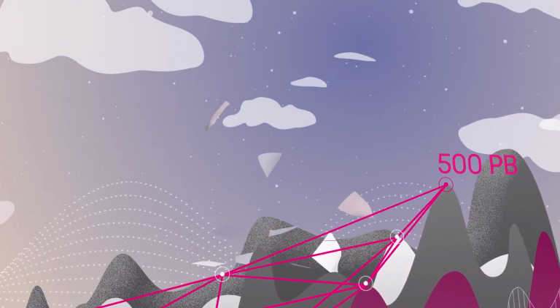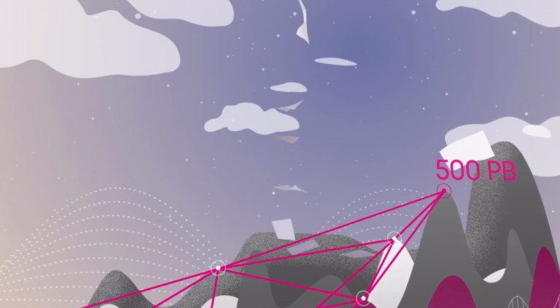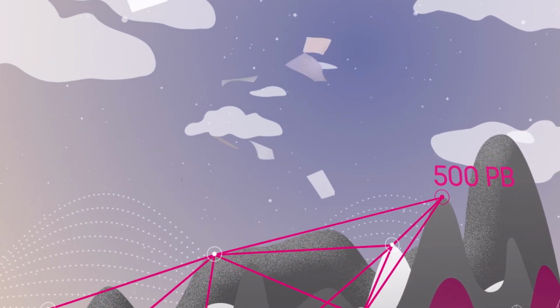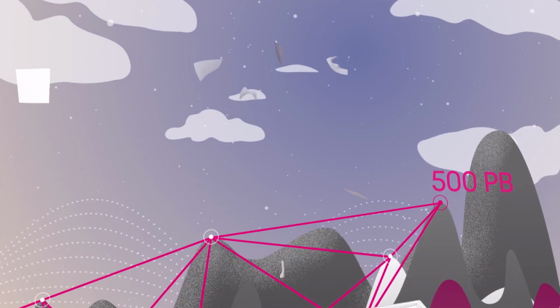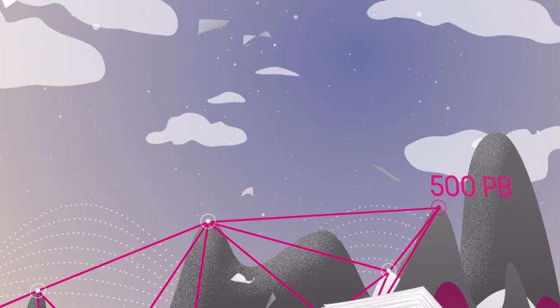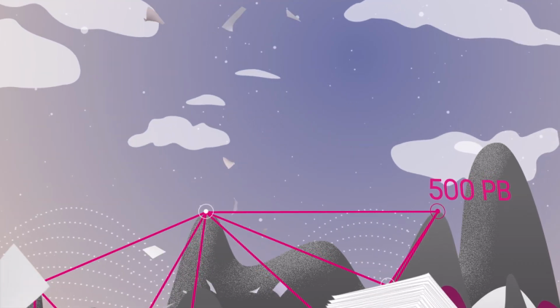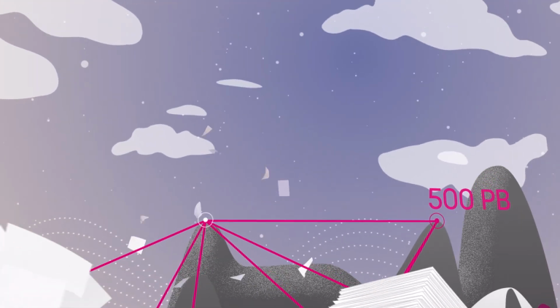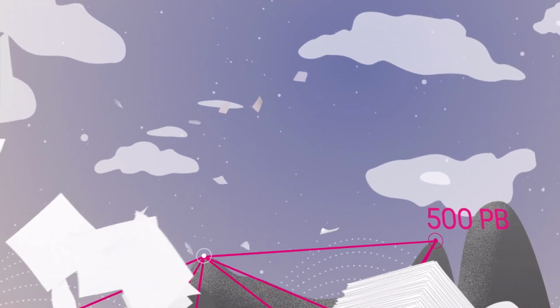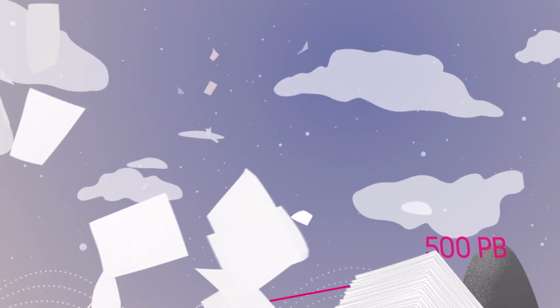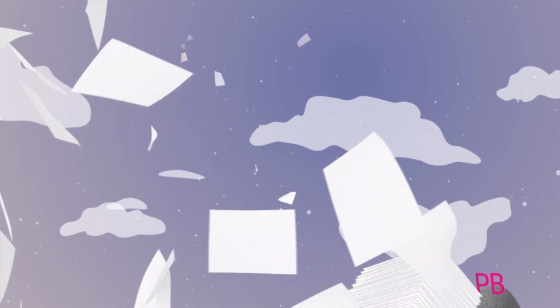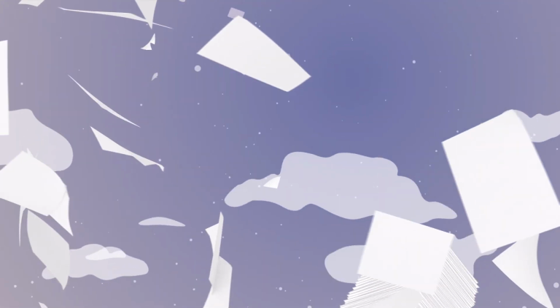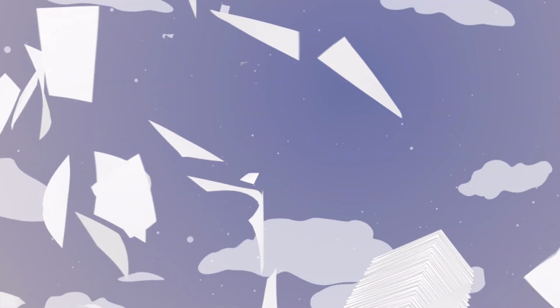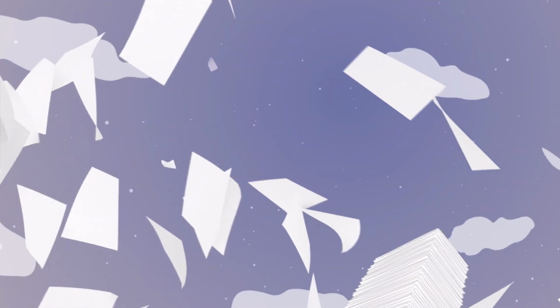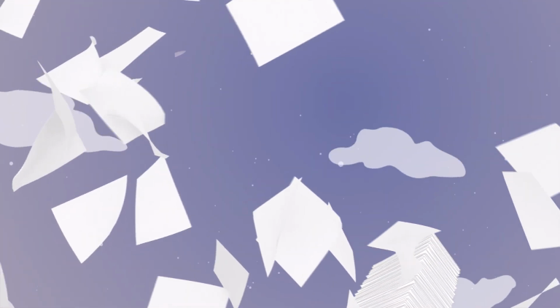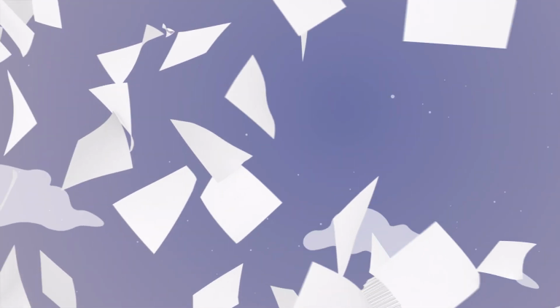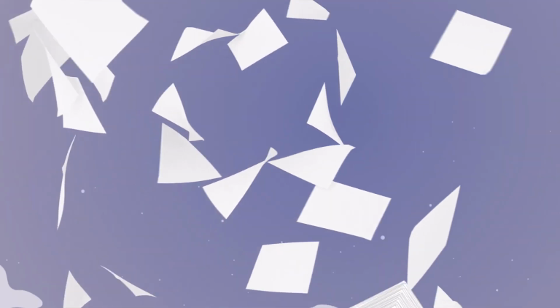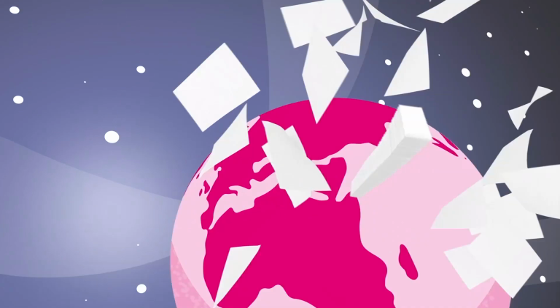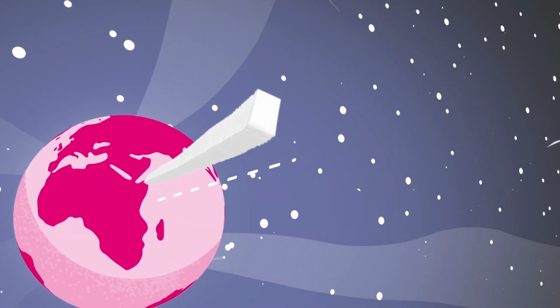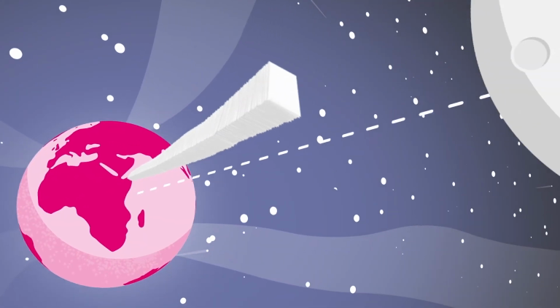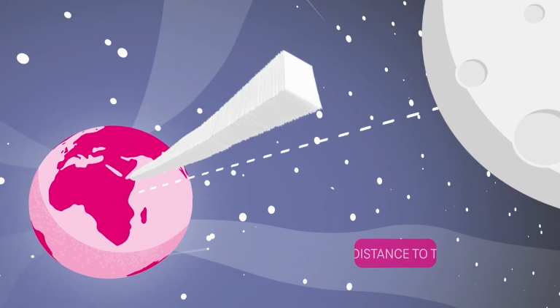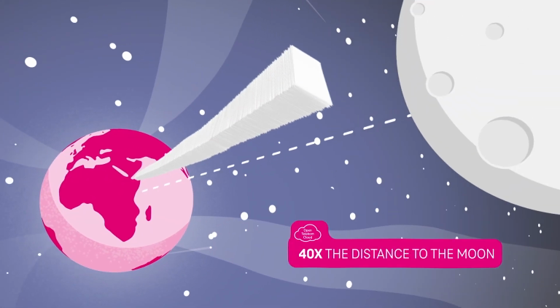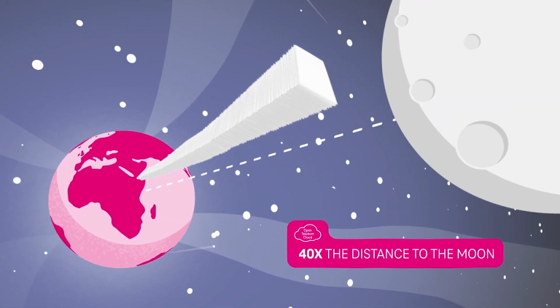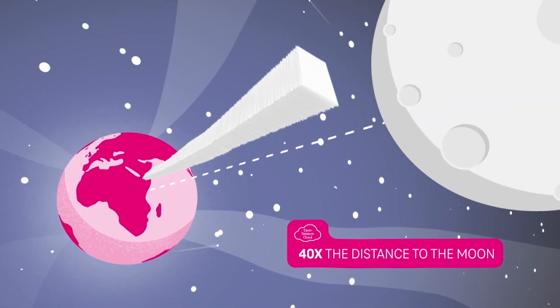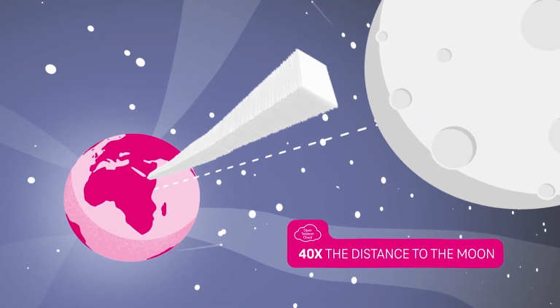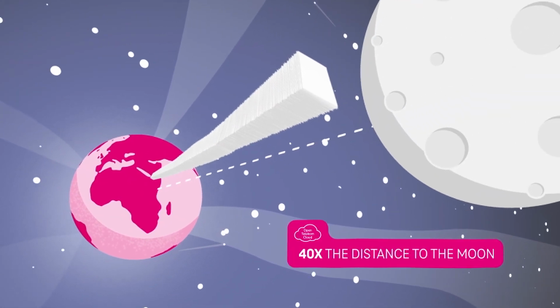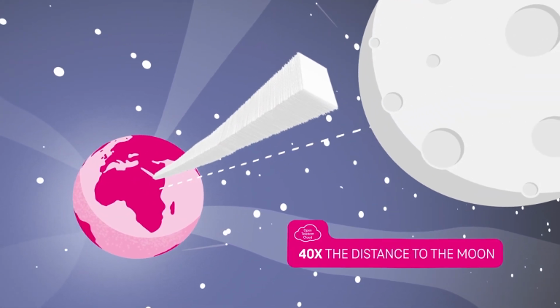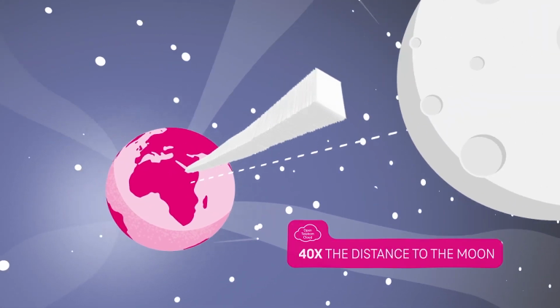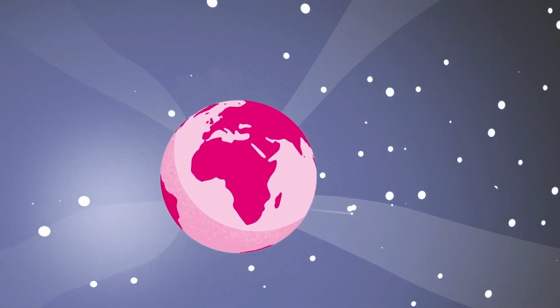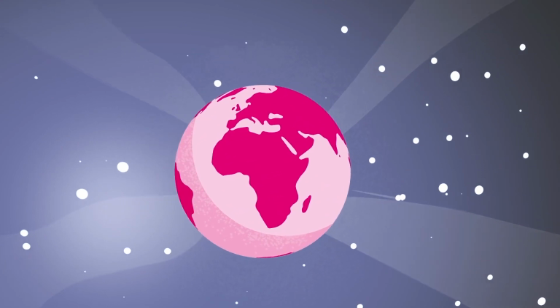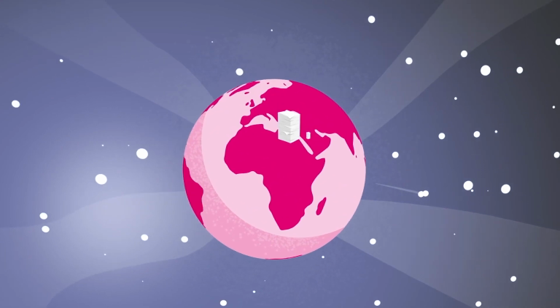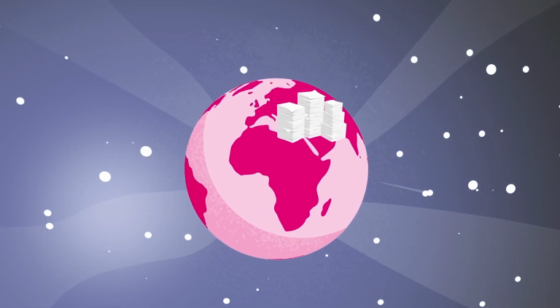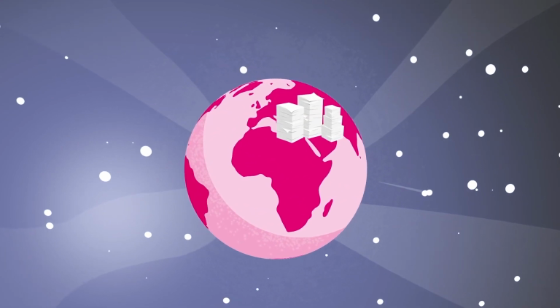If we printed out all of that data, a stack of paper would be a gigantic 15 million kilometers high. That's 40 times the distance to the moon, if you ever find enough paper and a powerful printer.